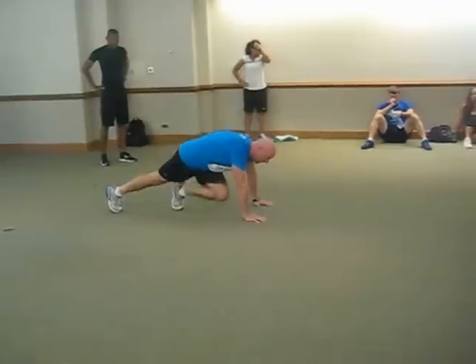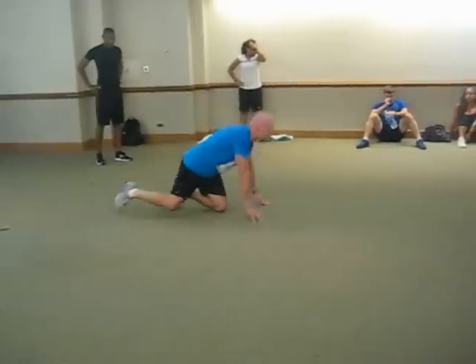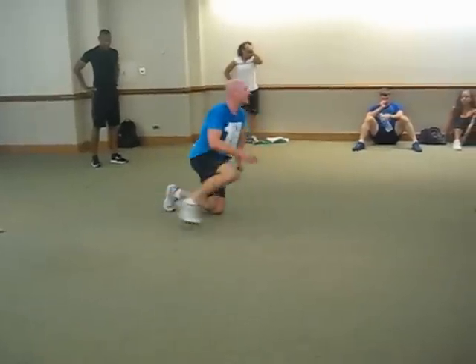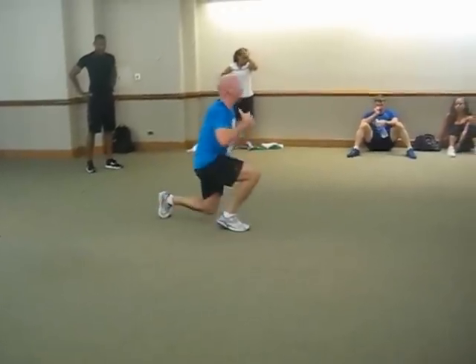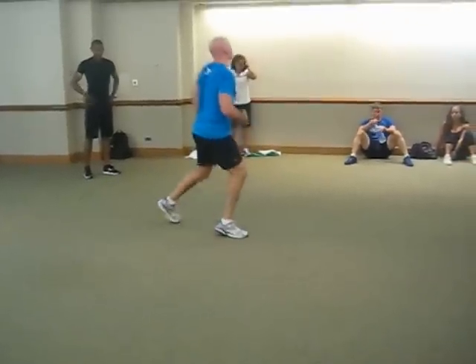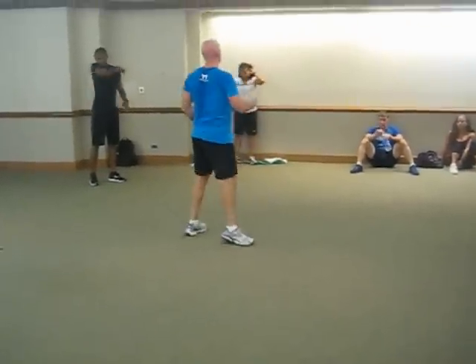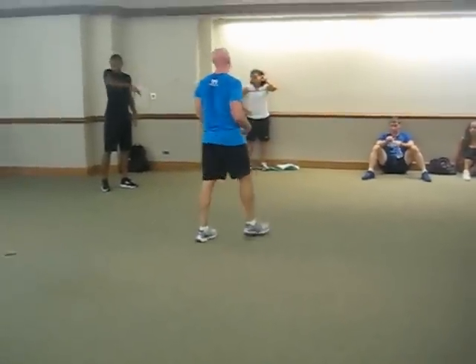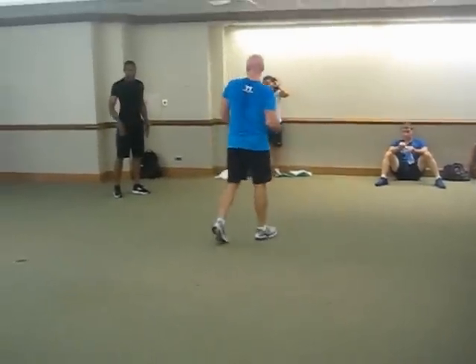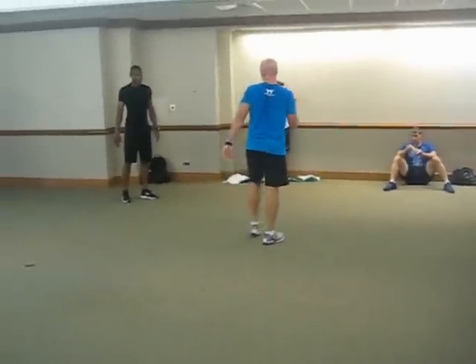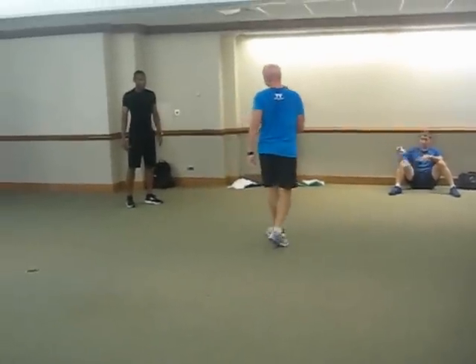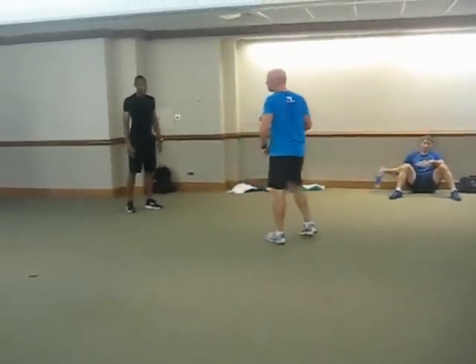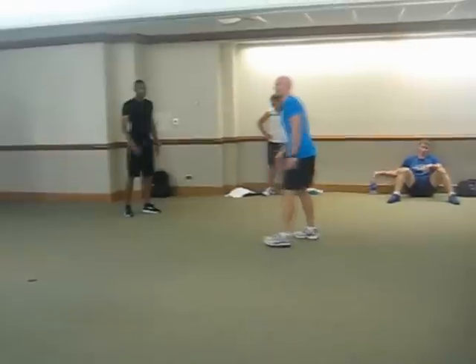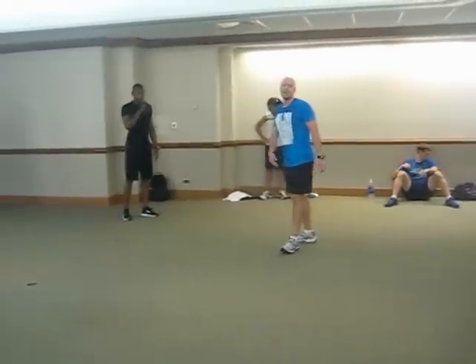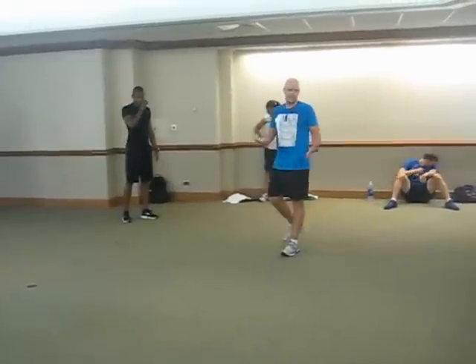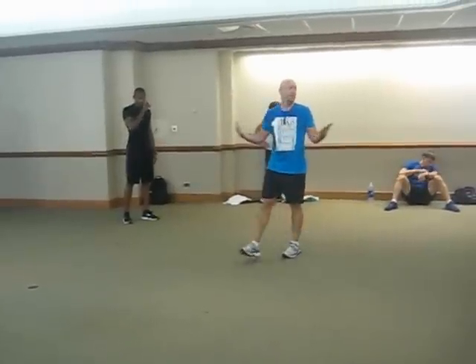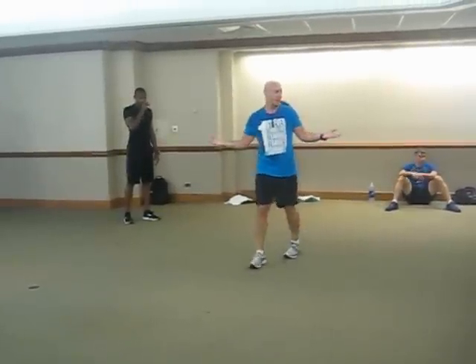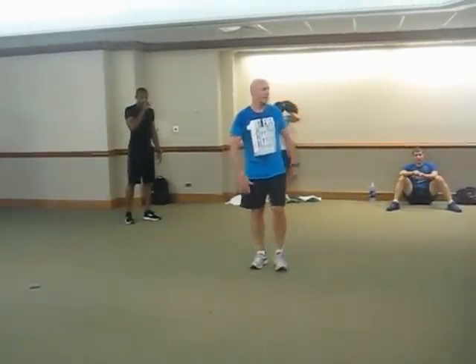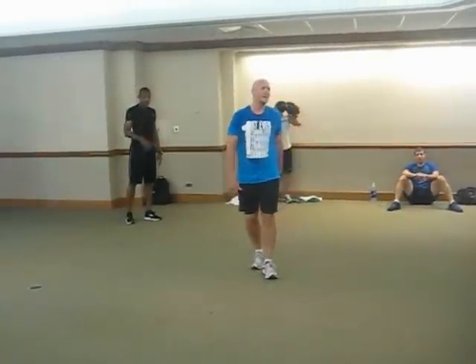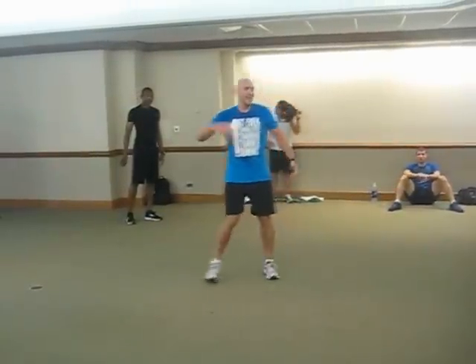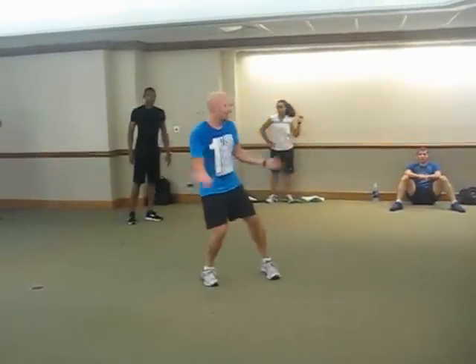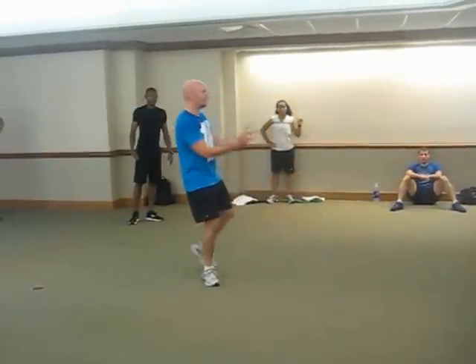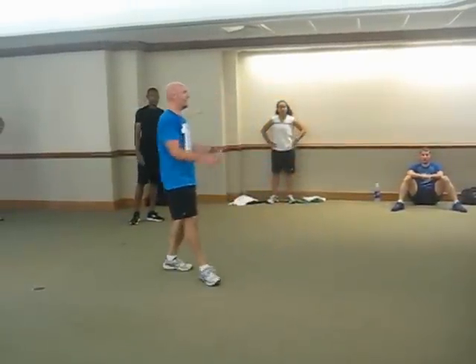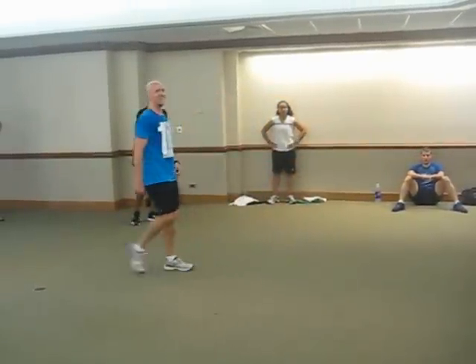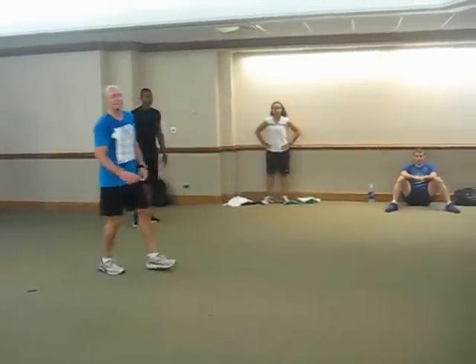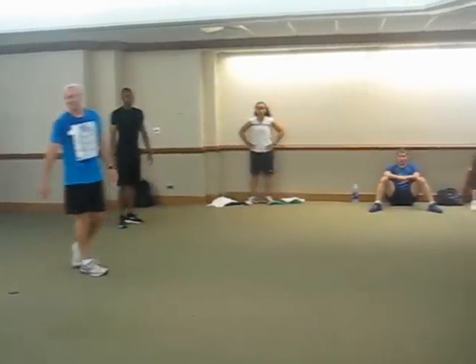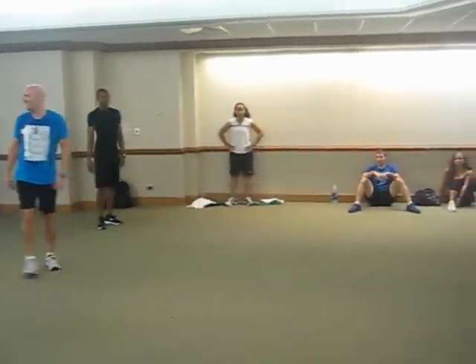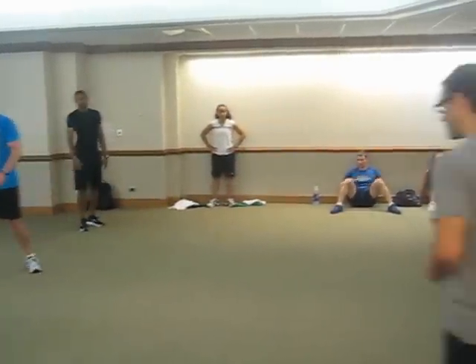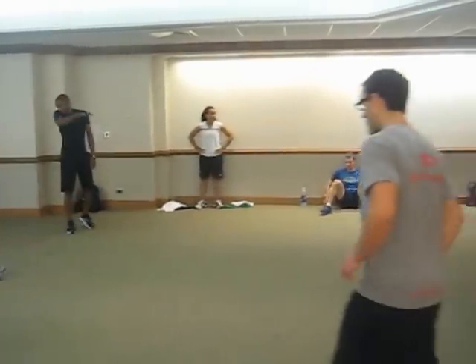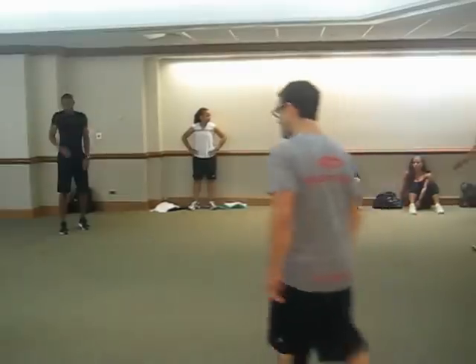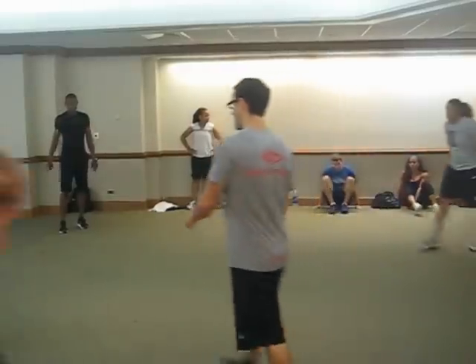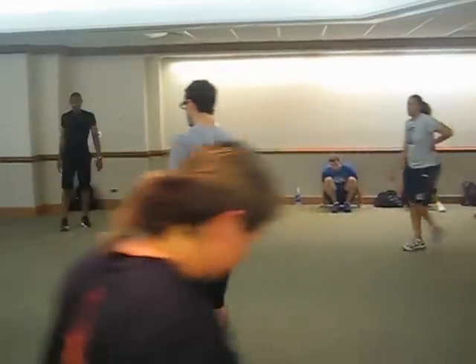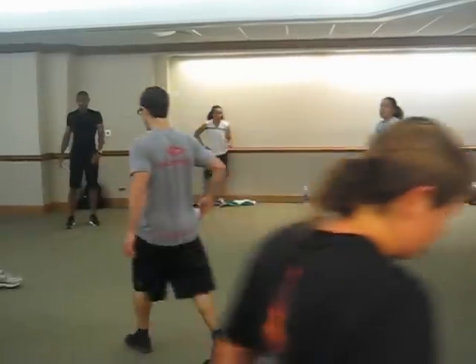You're going to do as many rounds as possible in three minutes. Hence the name Three's Company — three exercises, three reps, three minutes. Let us enjoy this.